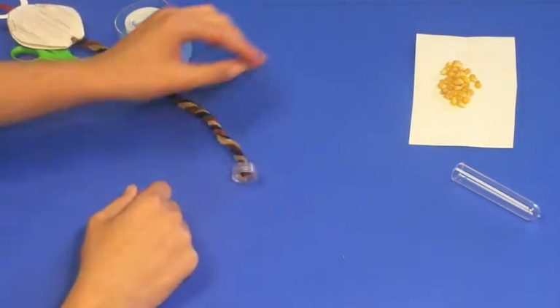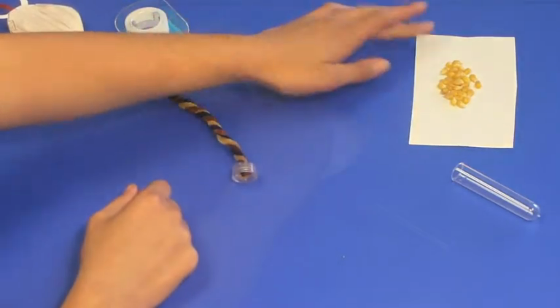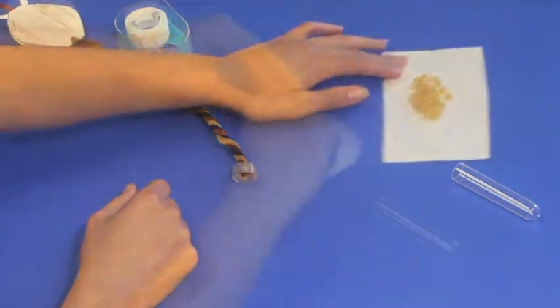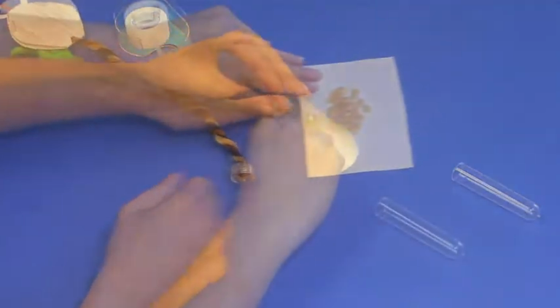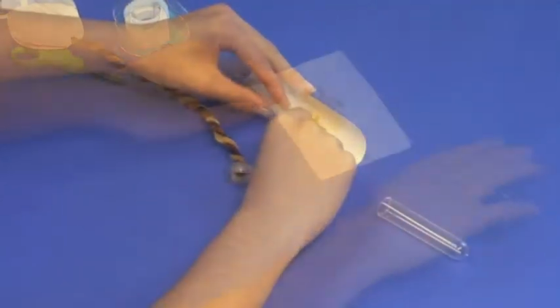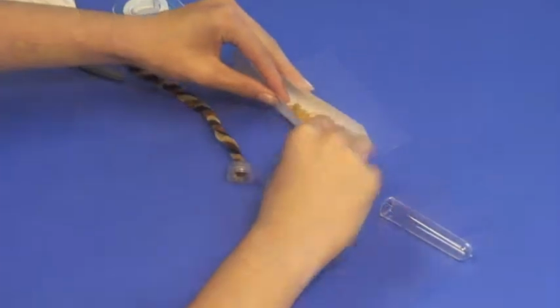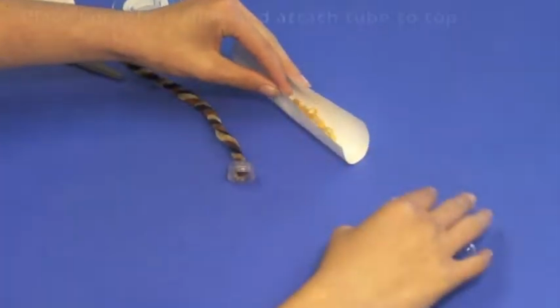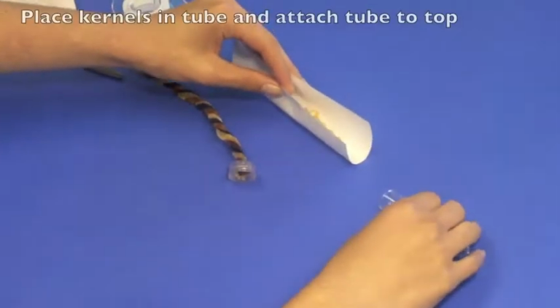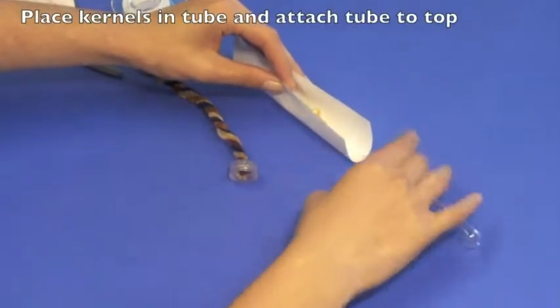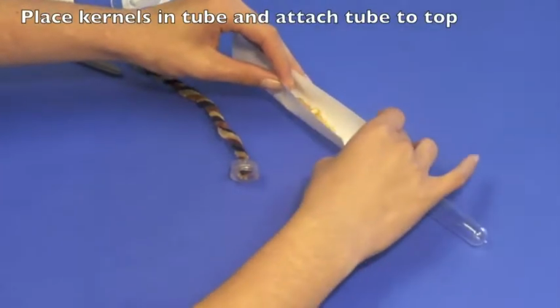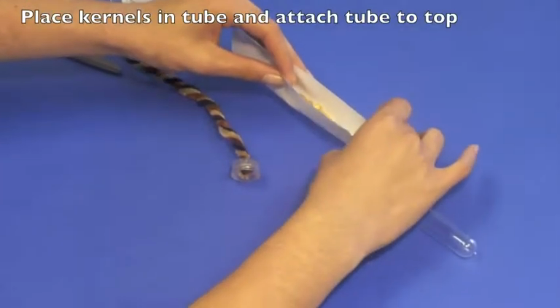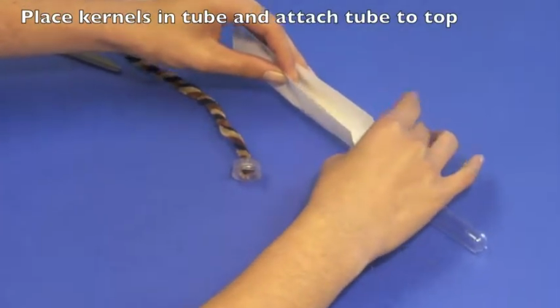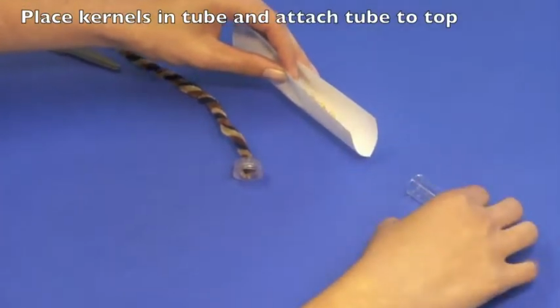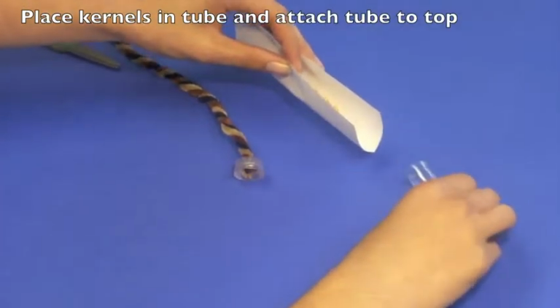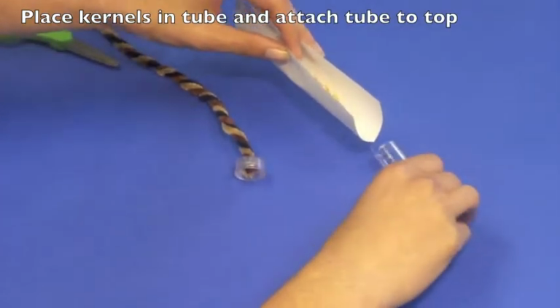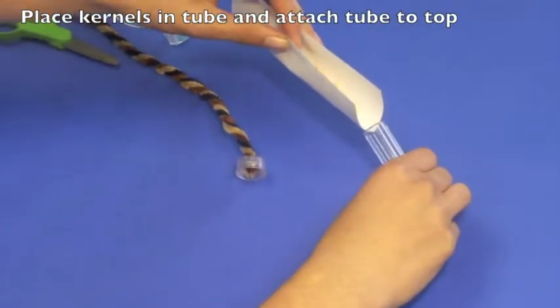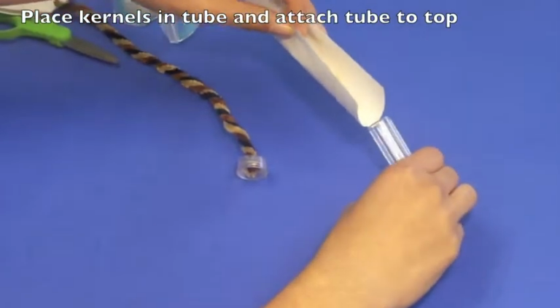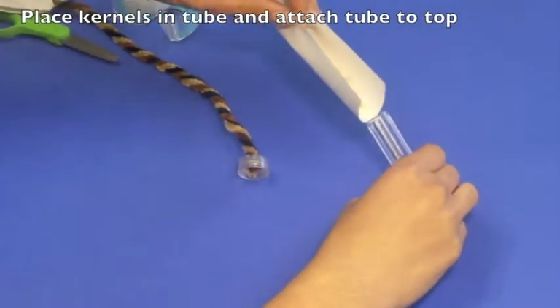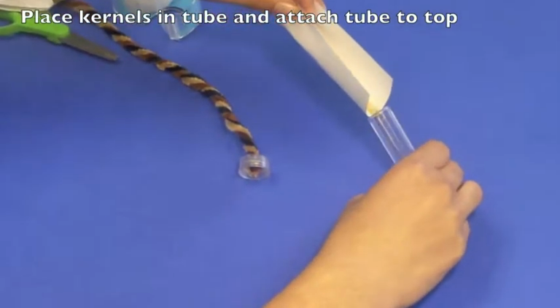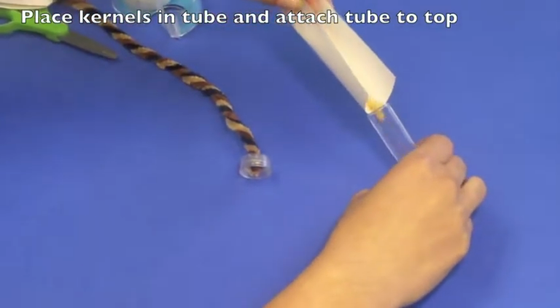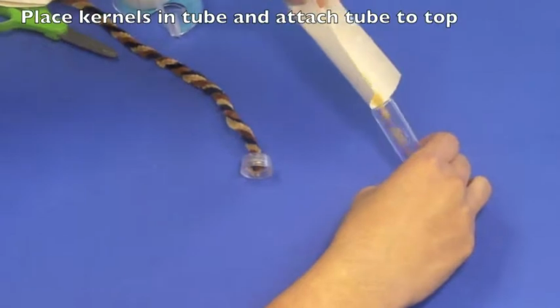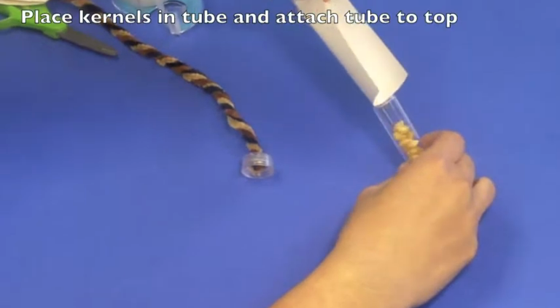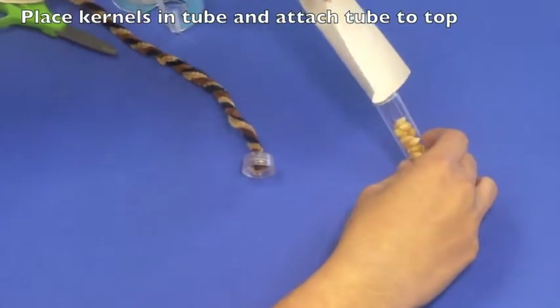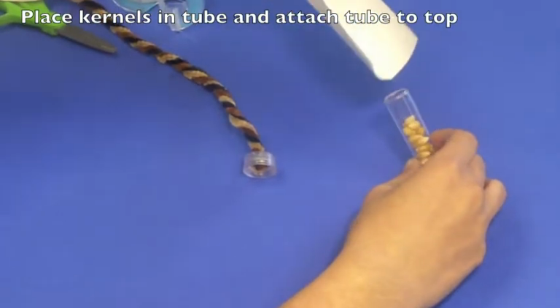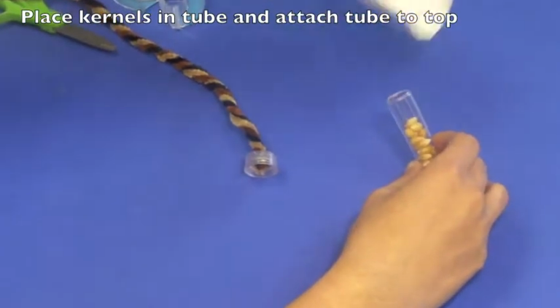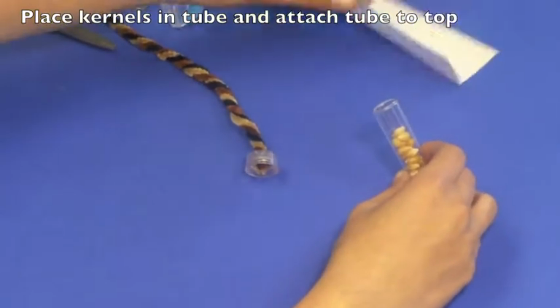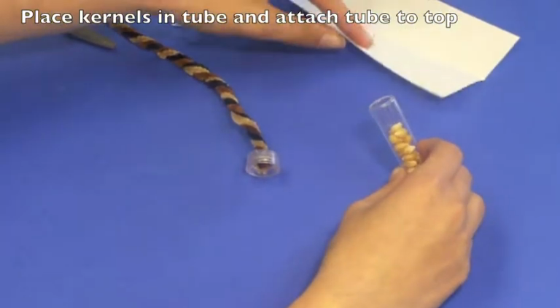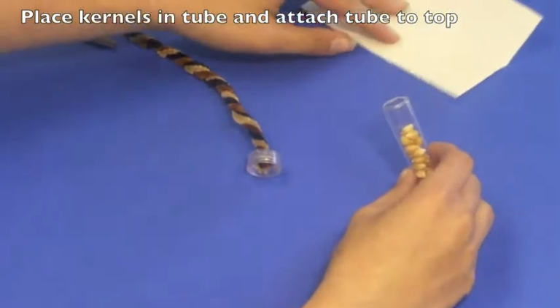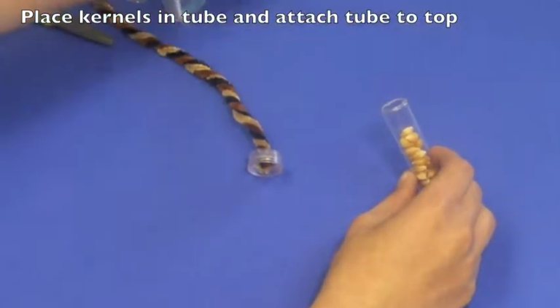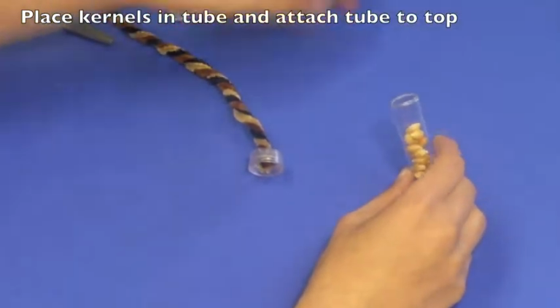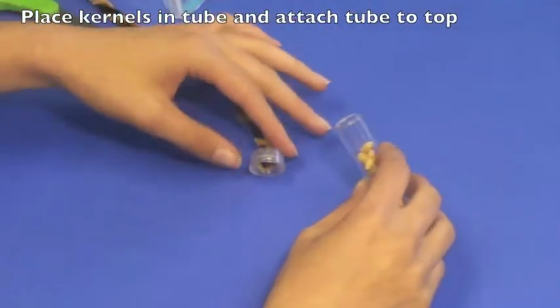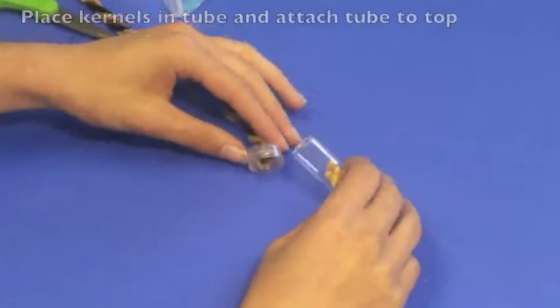Put the popcorn inside the tube. This can be done kernel by kernel, or as demonstrated here by using a small piece of paper, folding it slightly and pouring it into the tube.